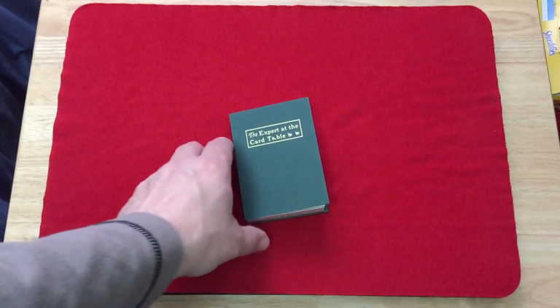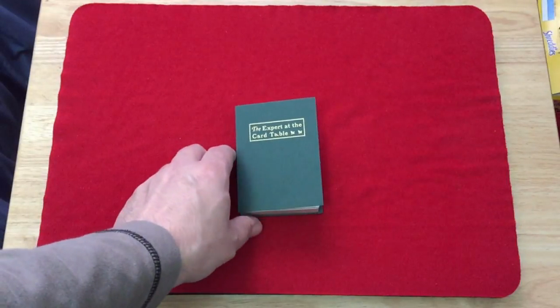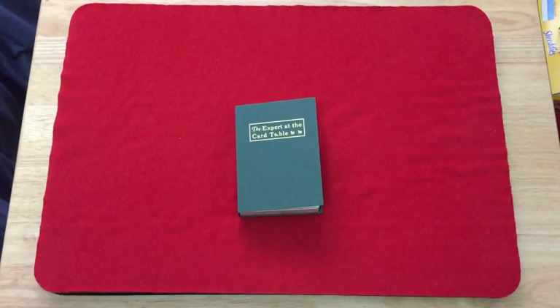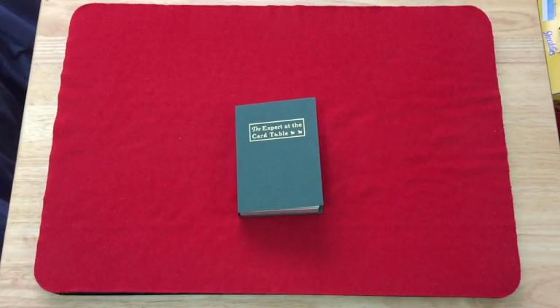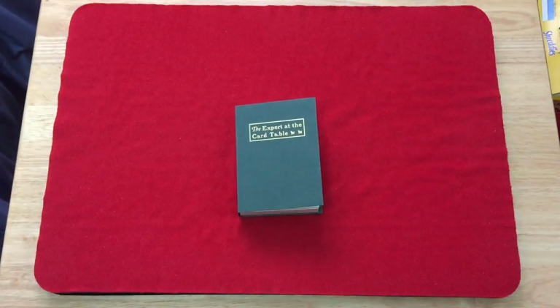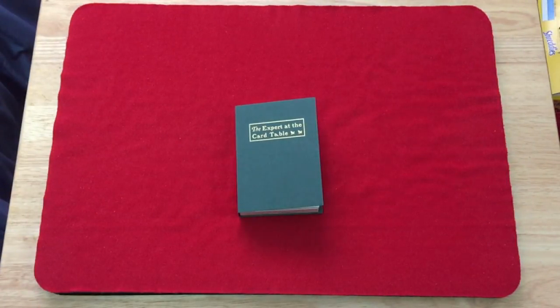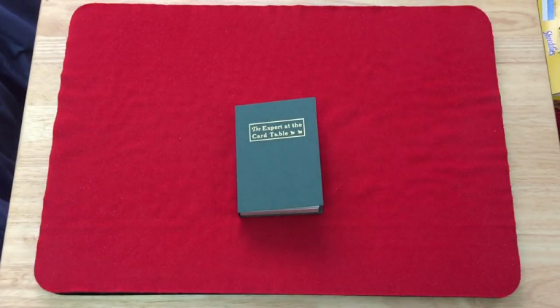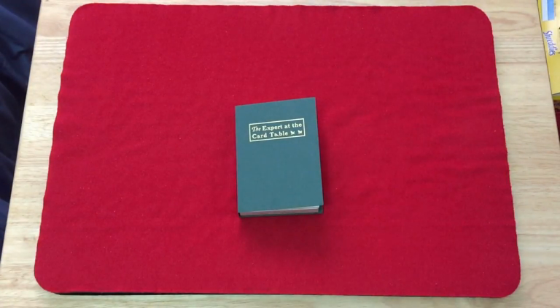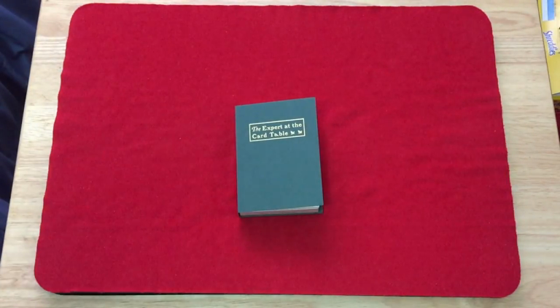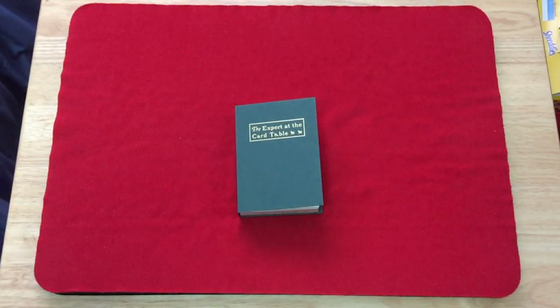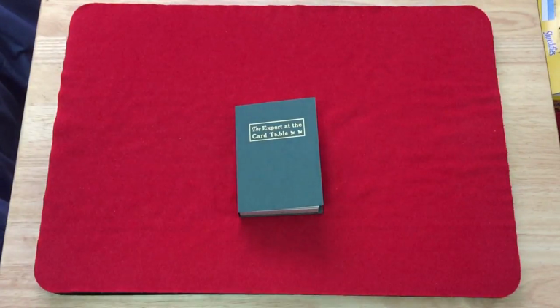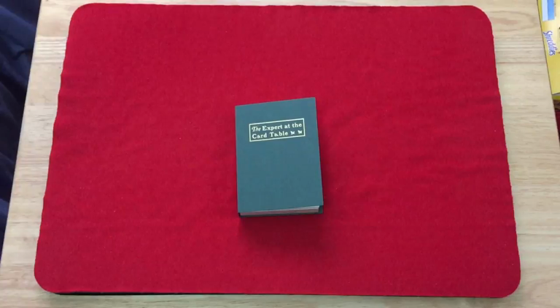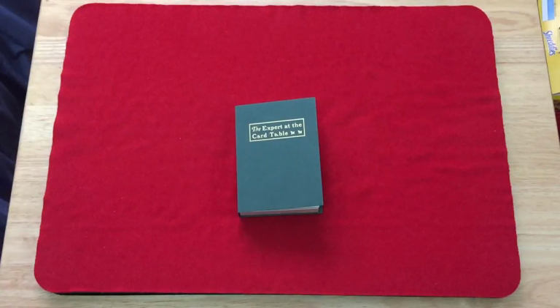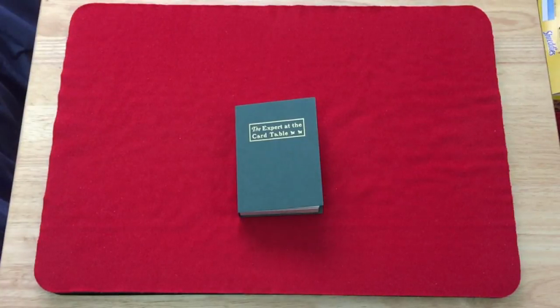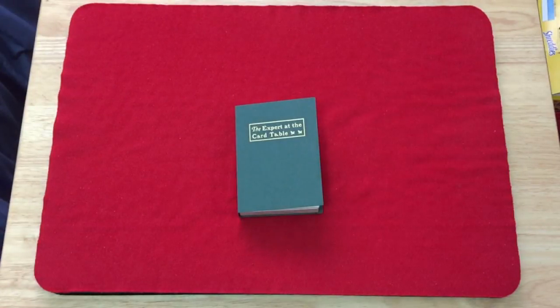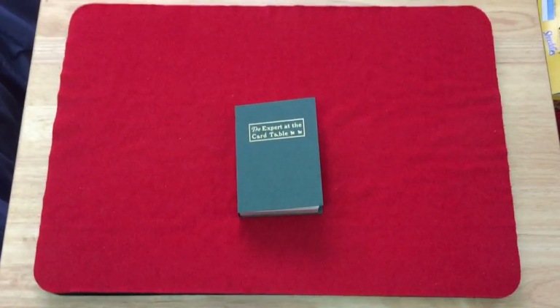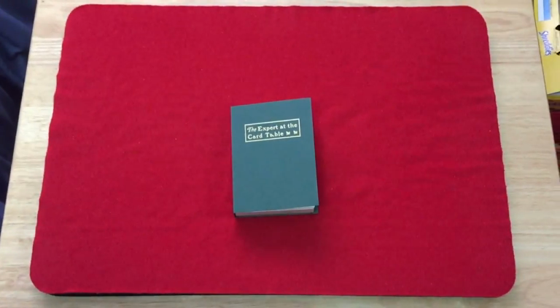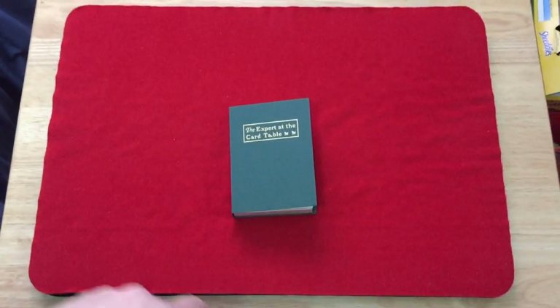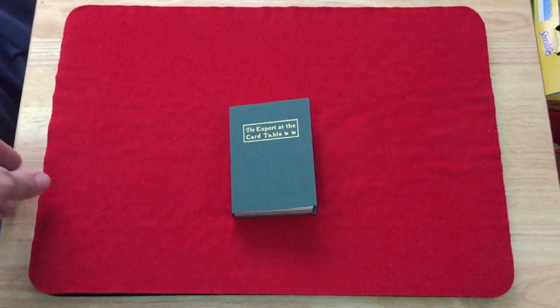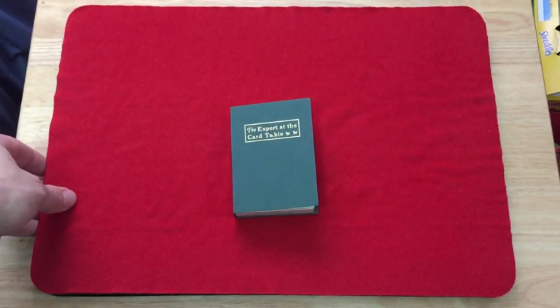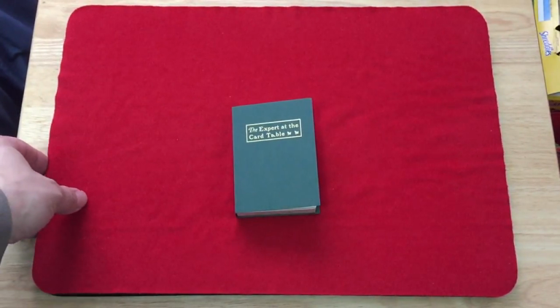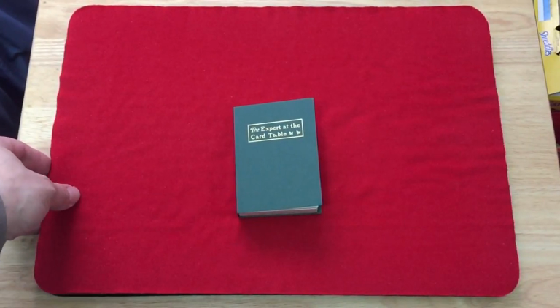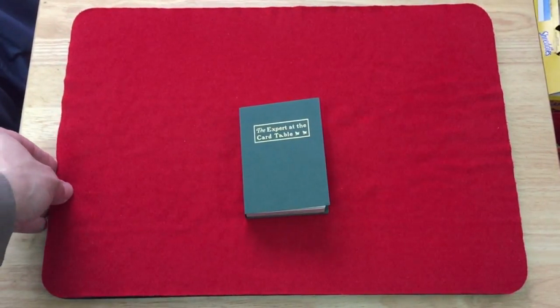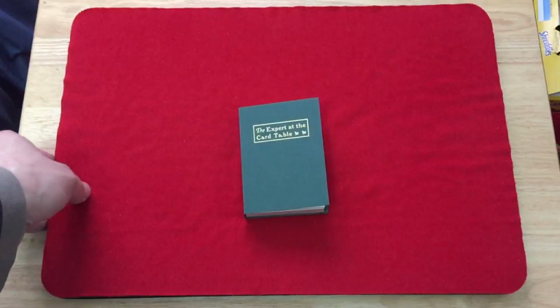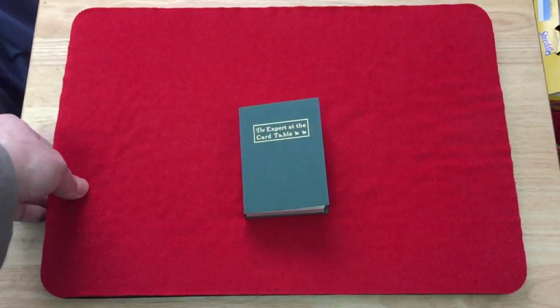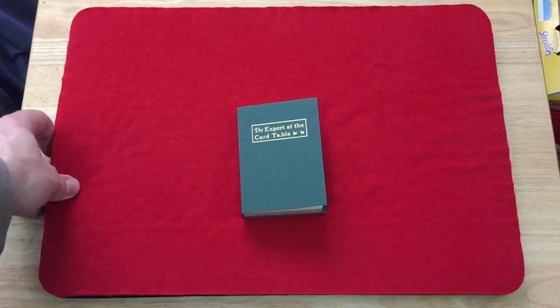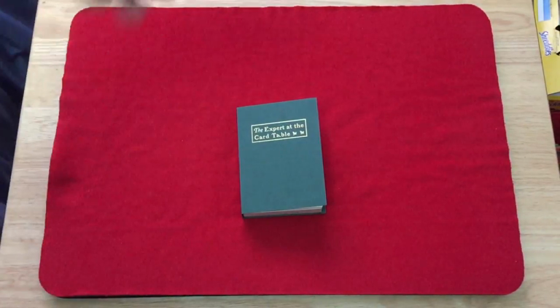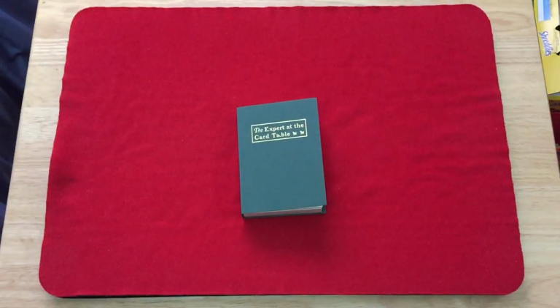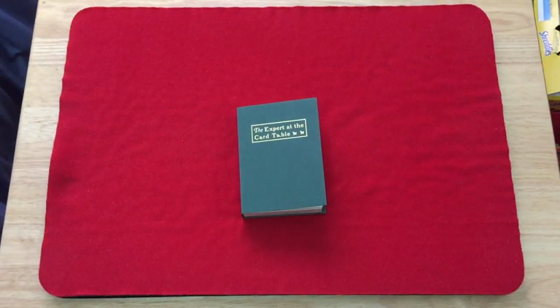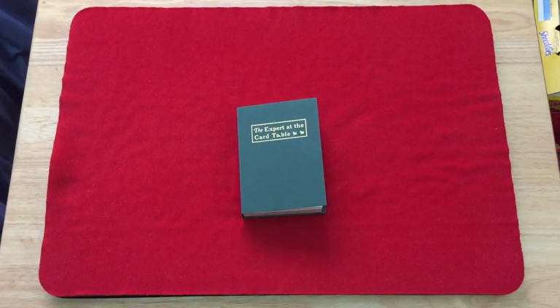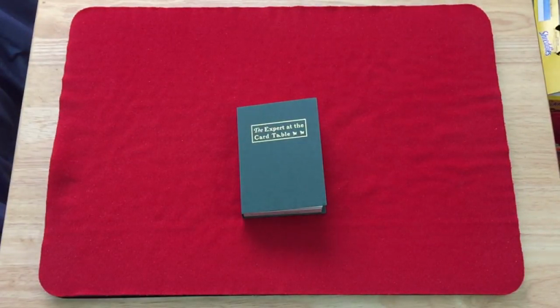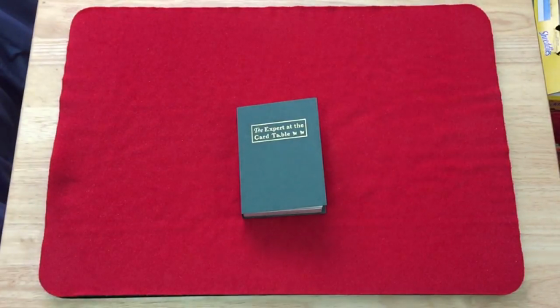Hello everyone, this is the Figure 25 deck. It's a book deck from Cosmos Solano, designed by Cosmos Solano from his website spectrumpointcards.com, which you can check out.